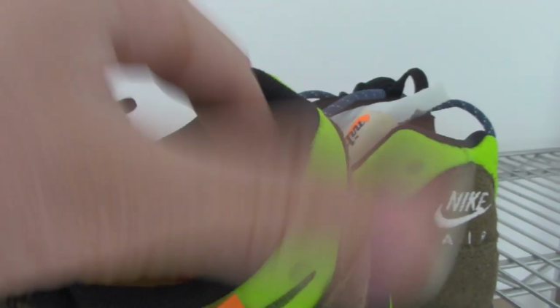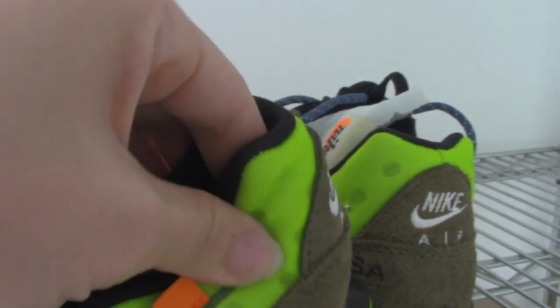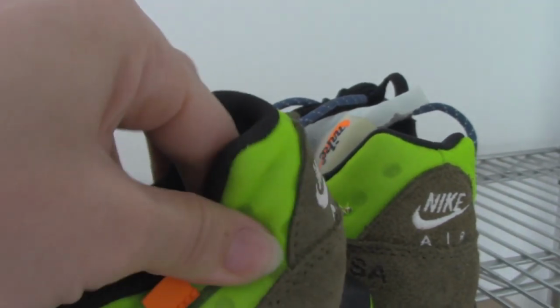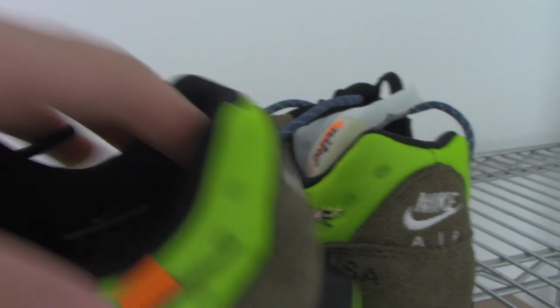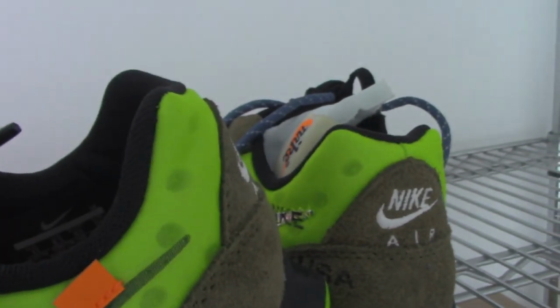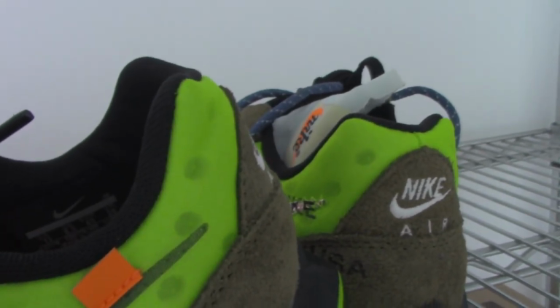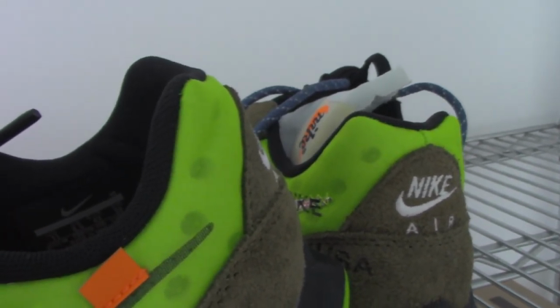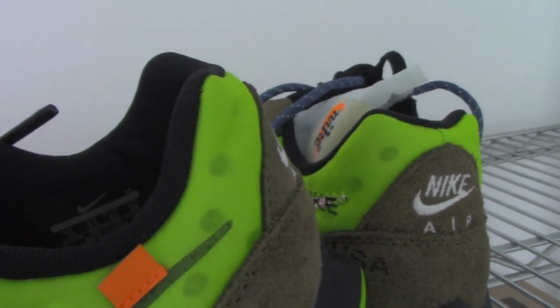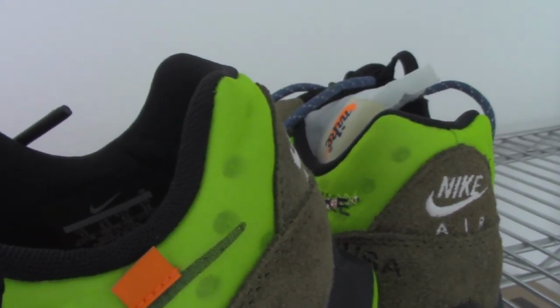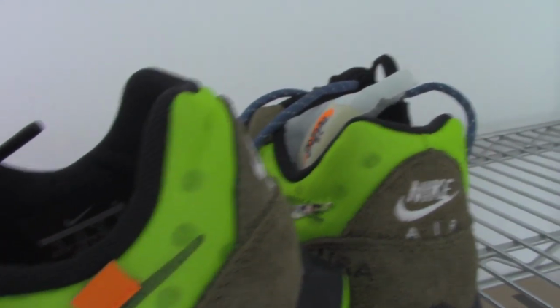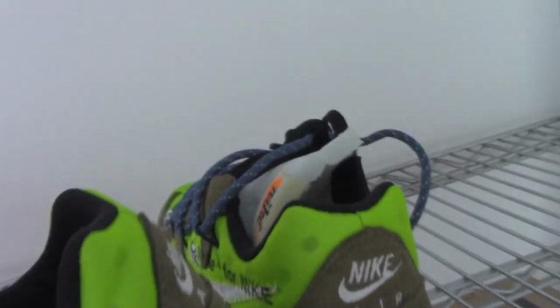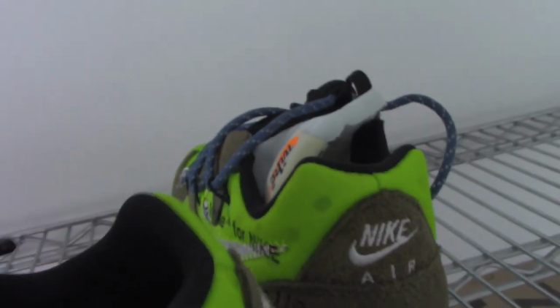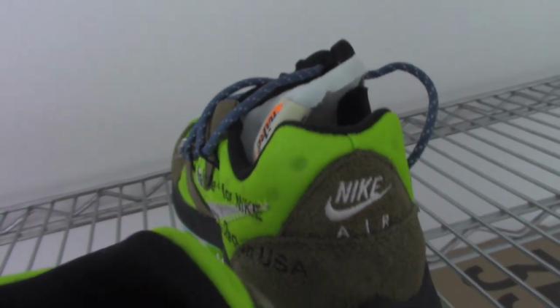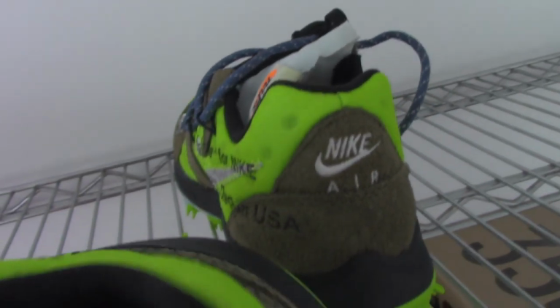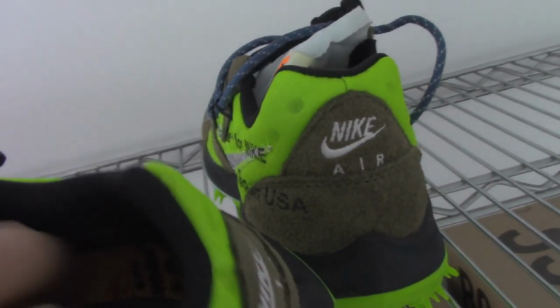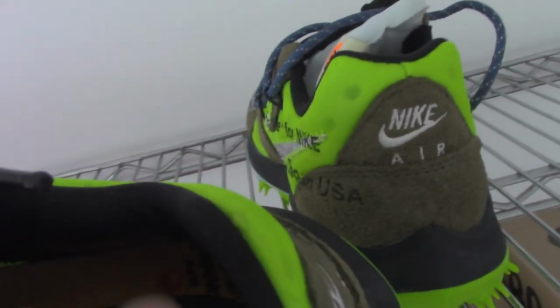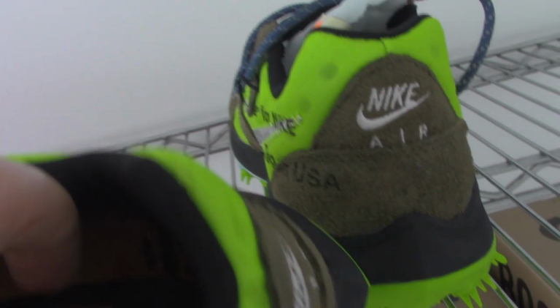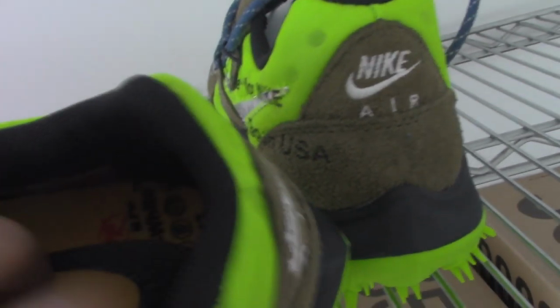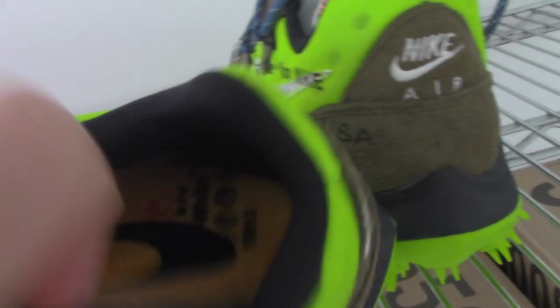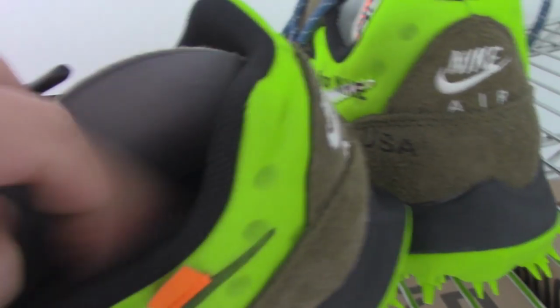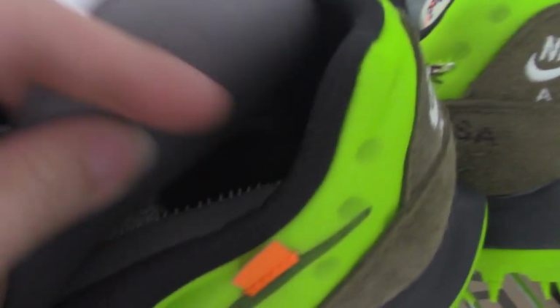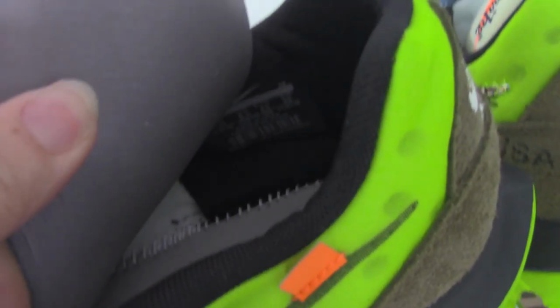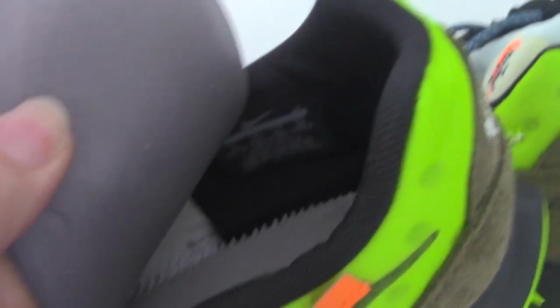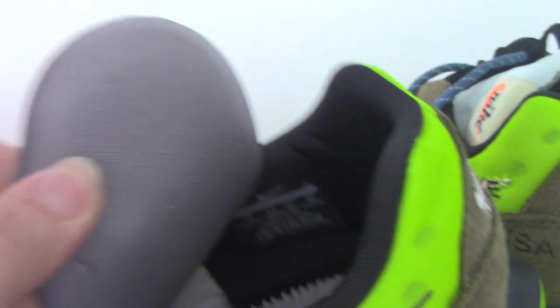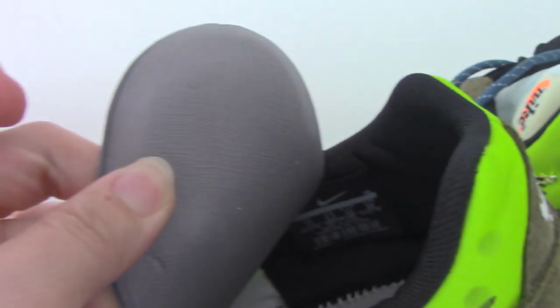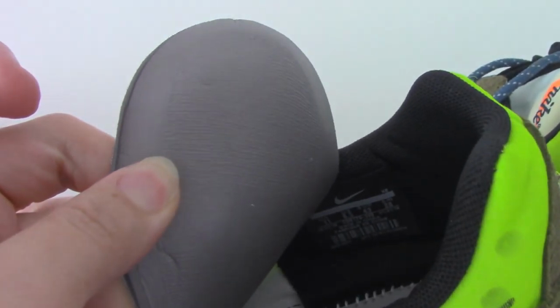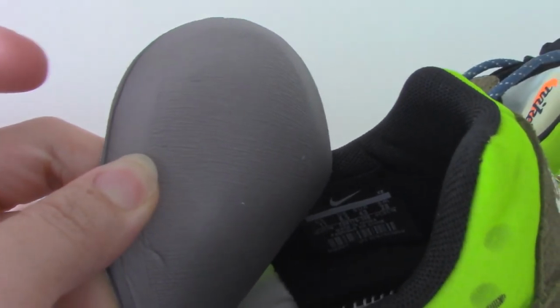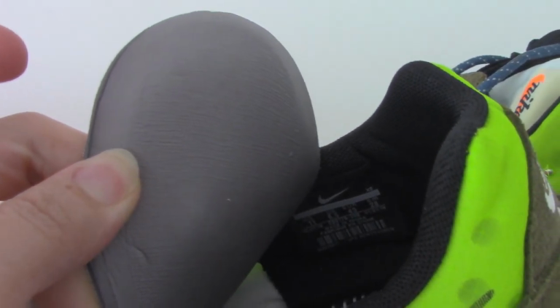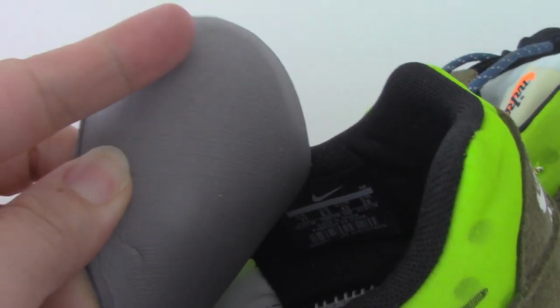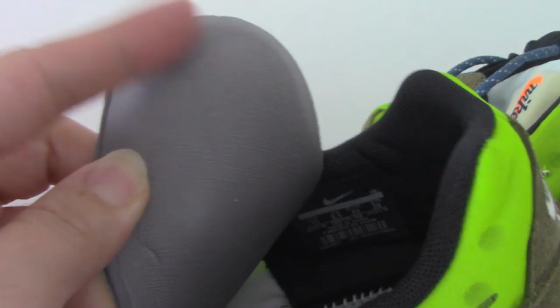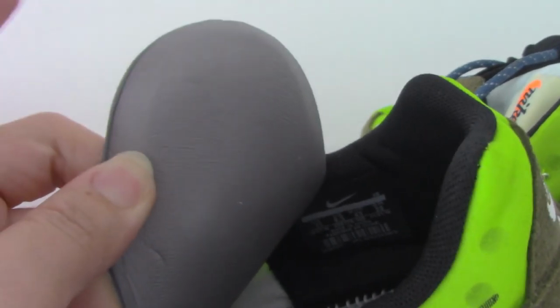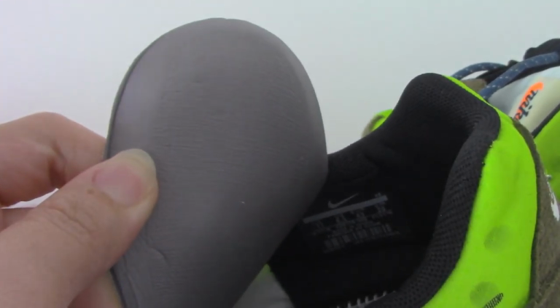And also for the colors, this is a very, very soft one. And about the back side of the insole, you can see there is a painting.